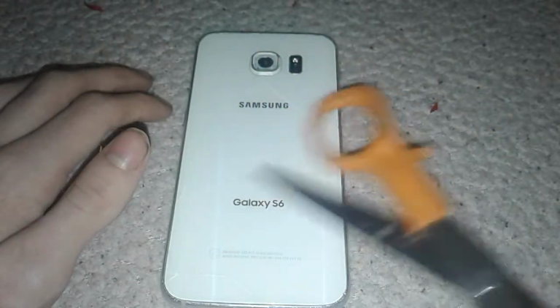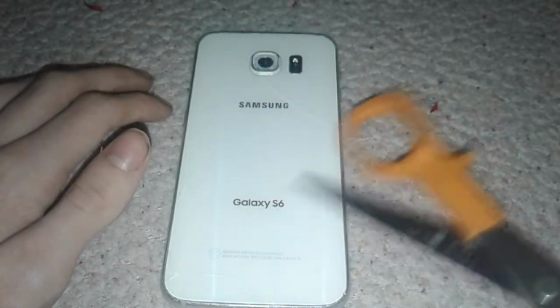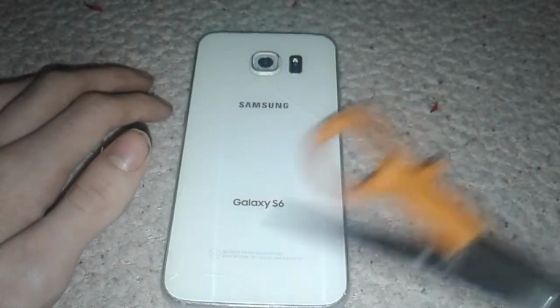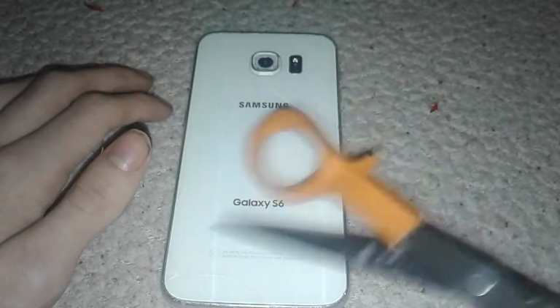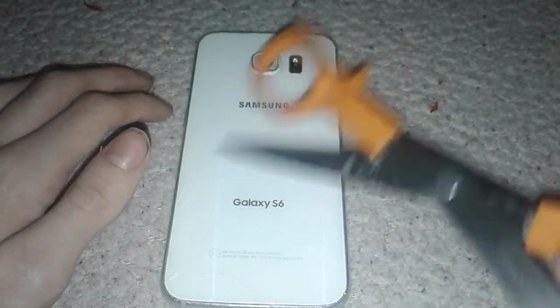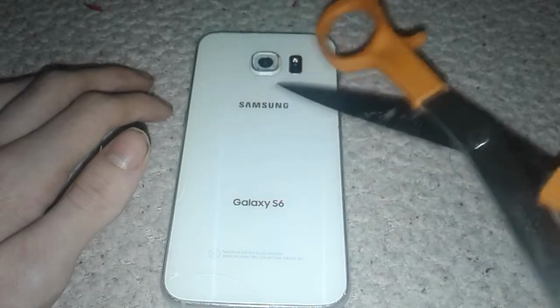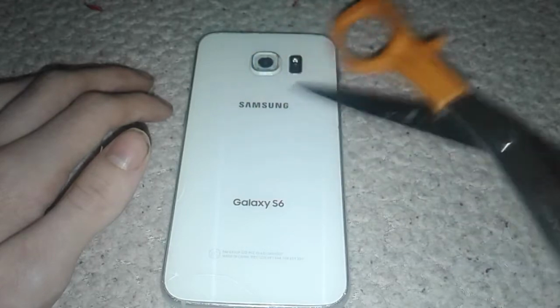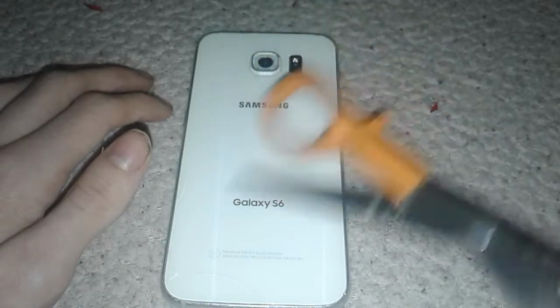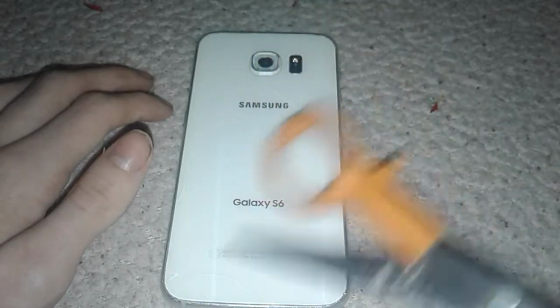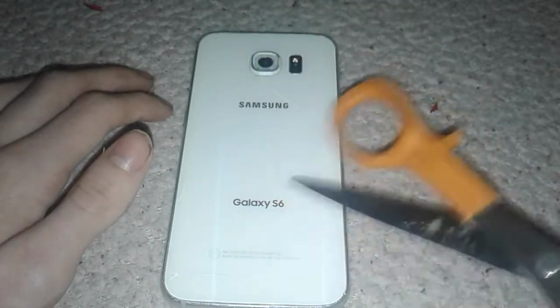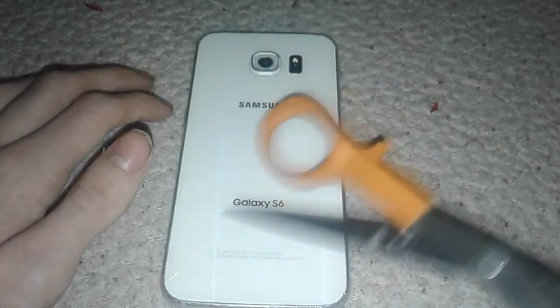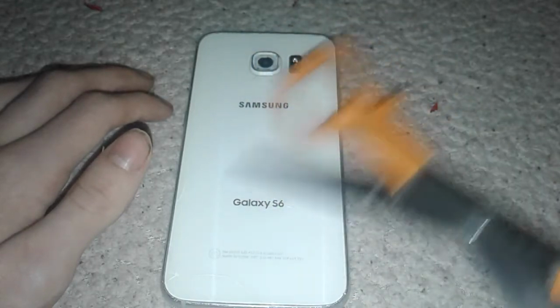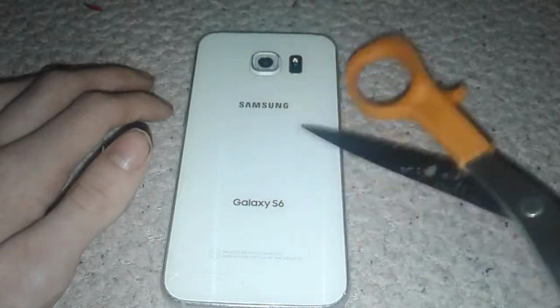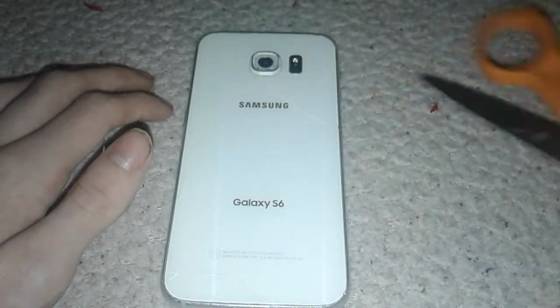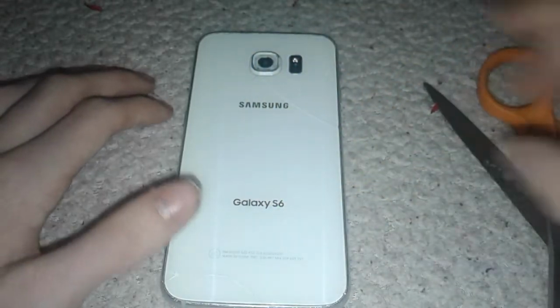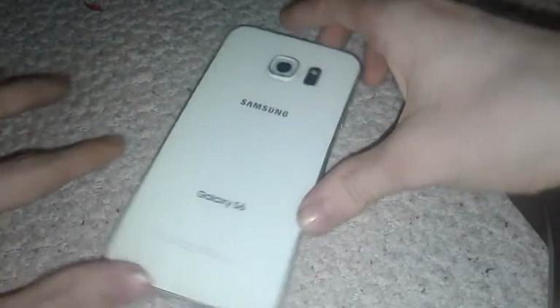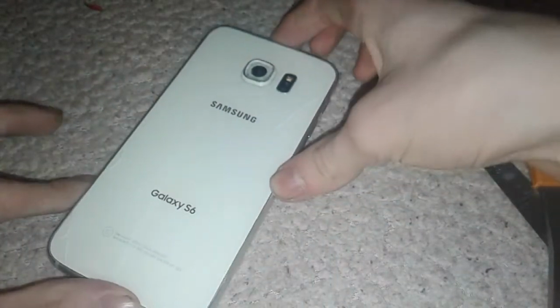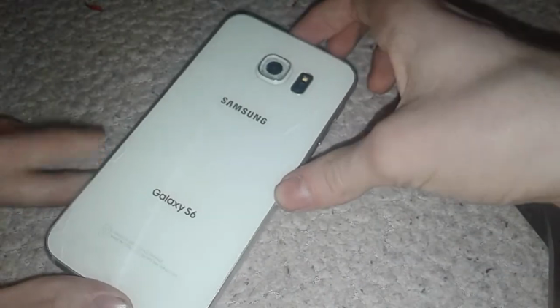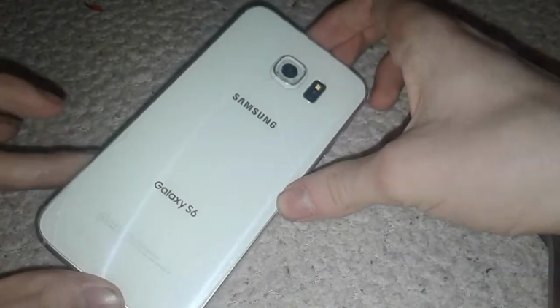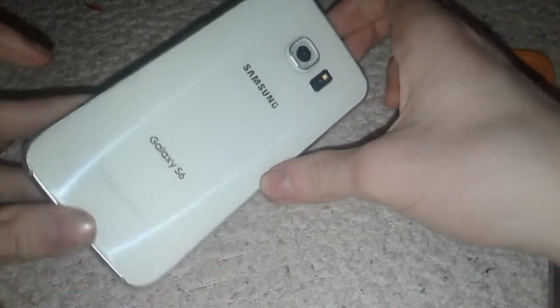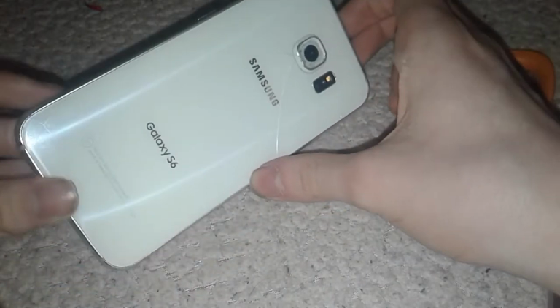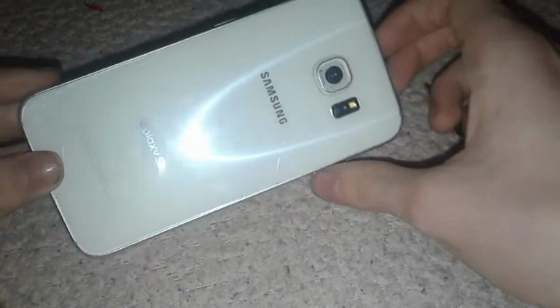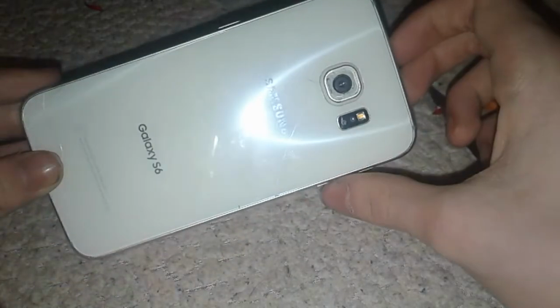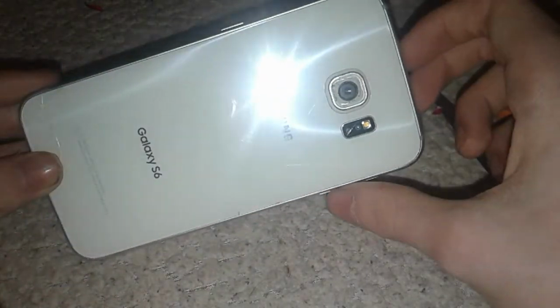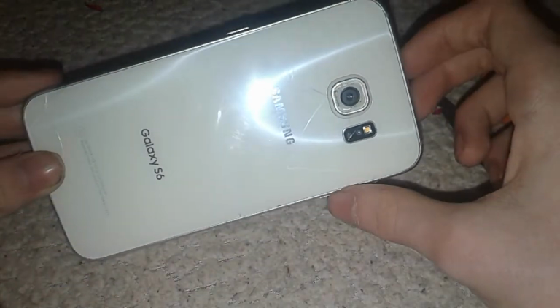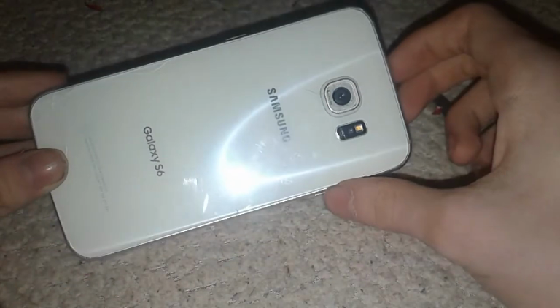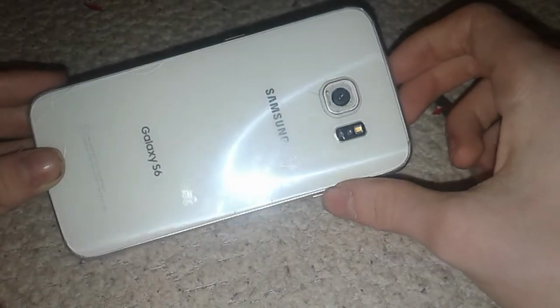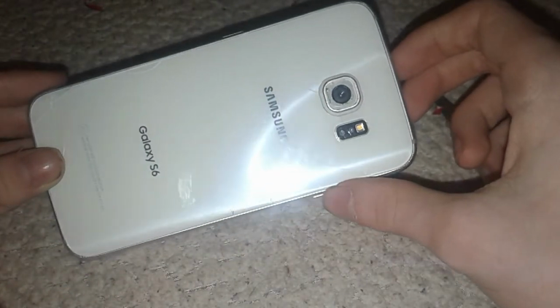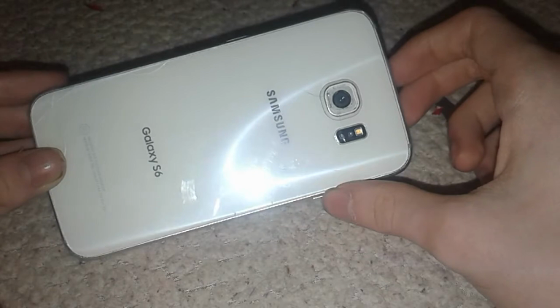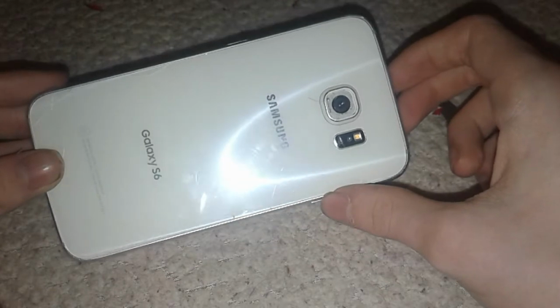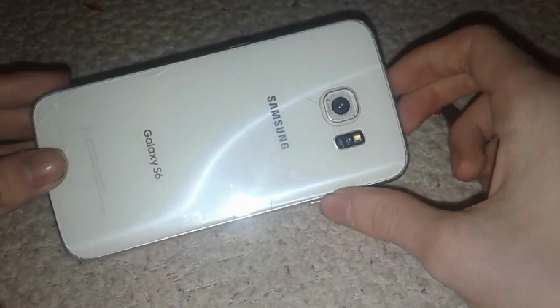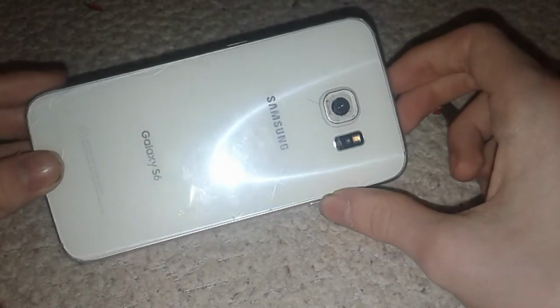The back is also Gorilla Glass 4. As you can see, my scissors do not leave a mark. As you can see, my scissors did not leave a mark. Awesome.